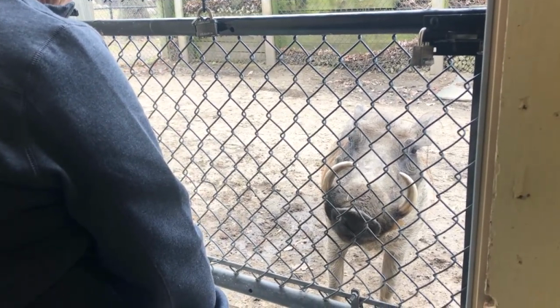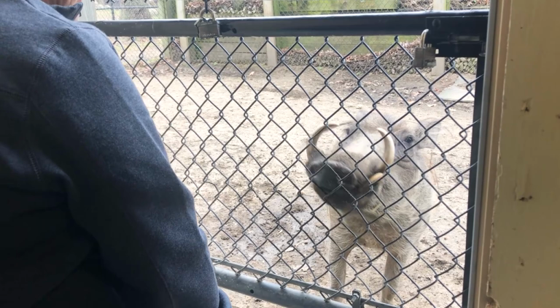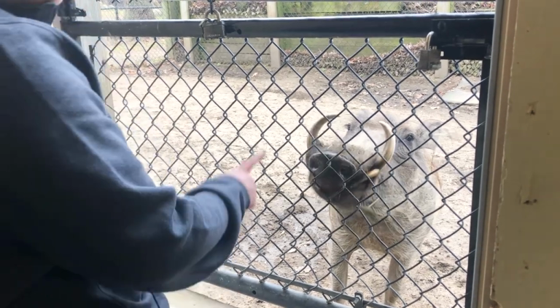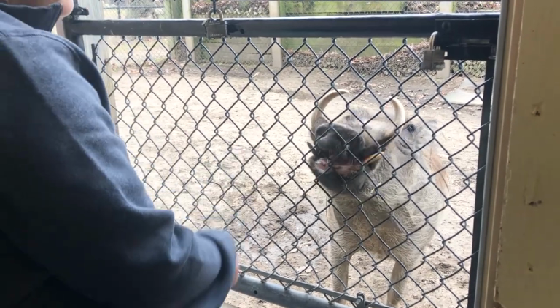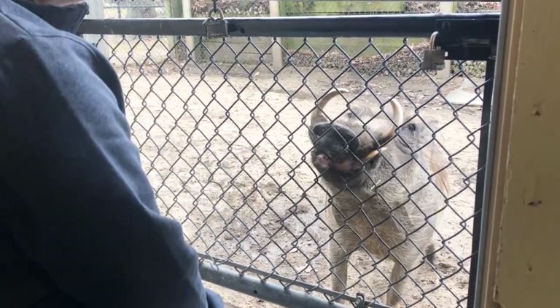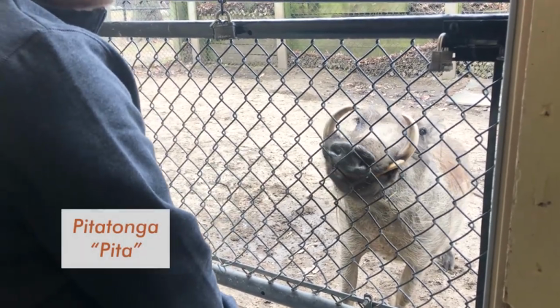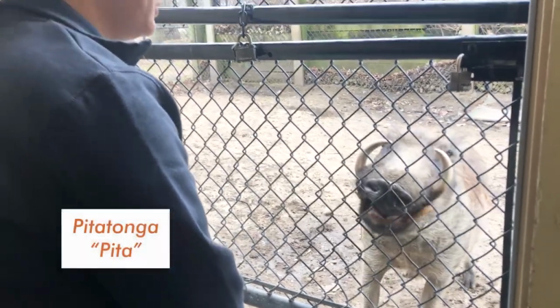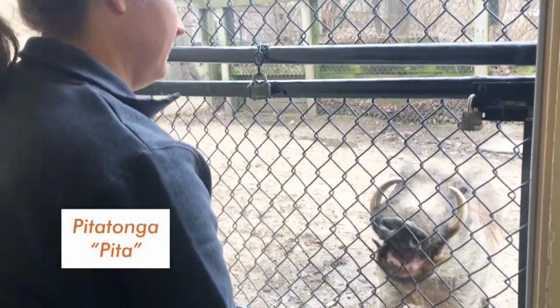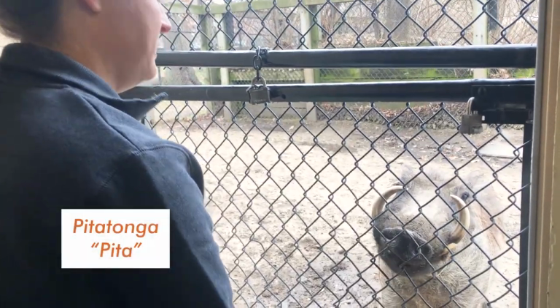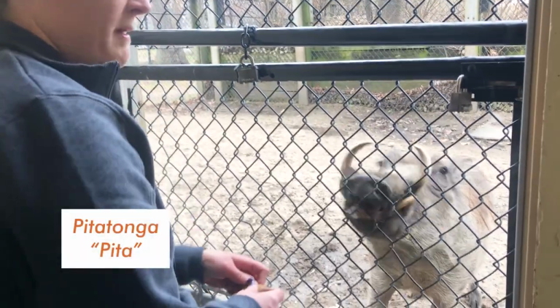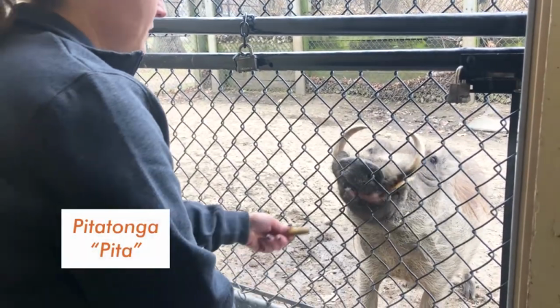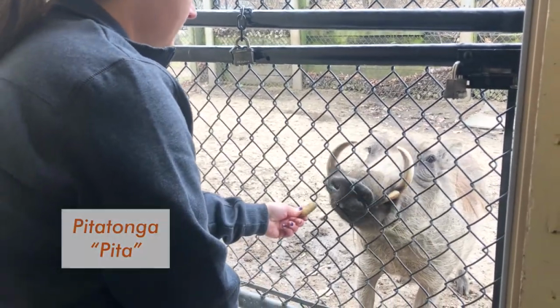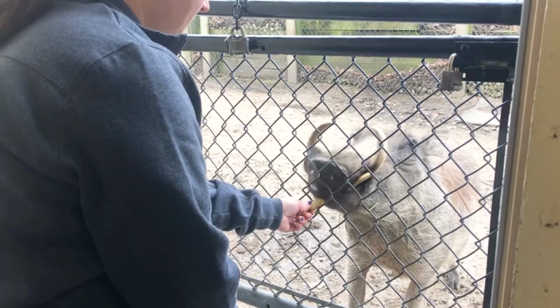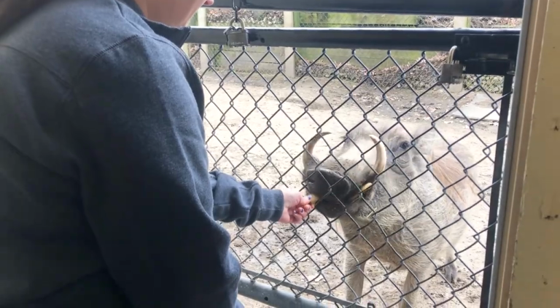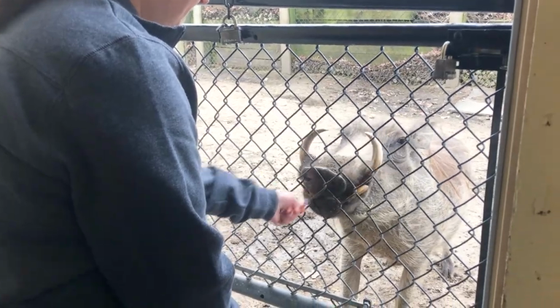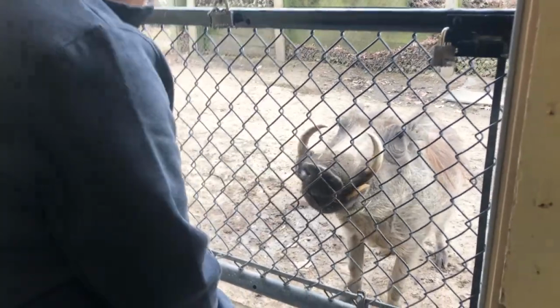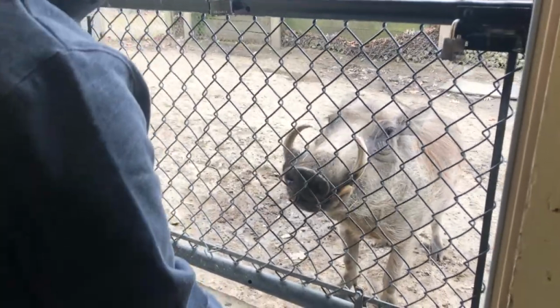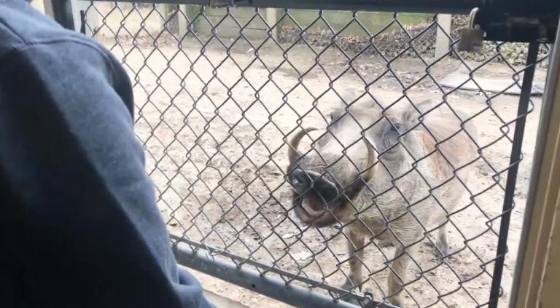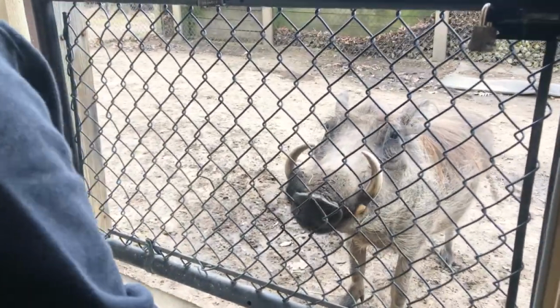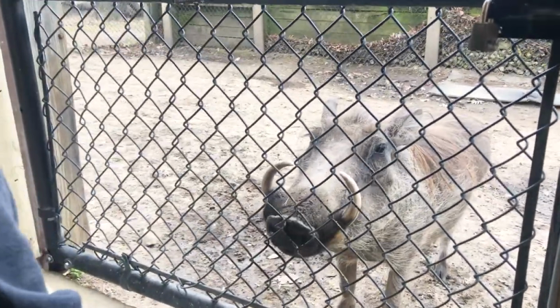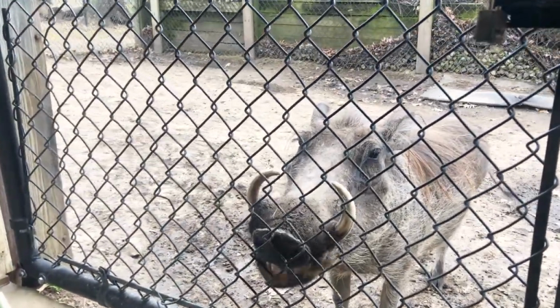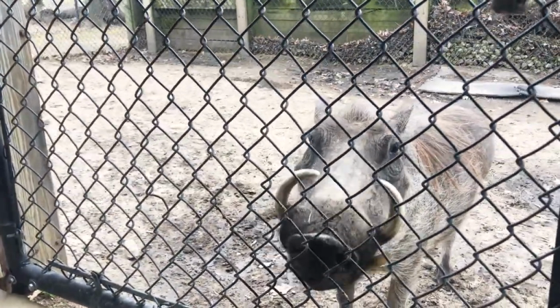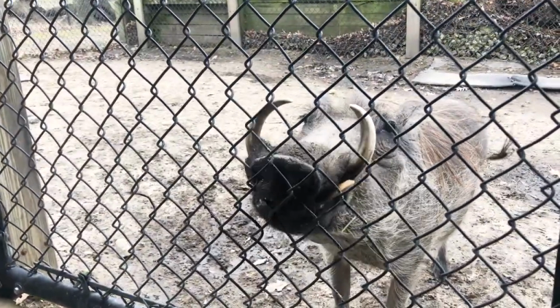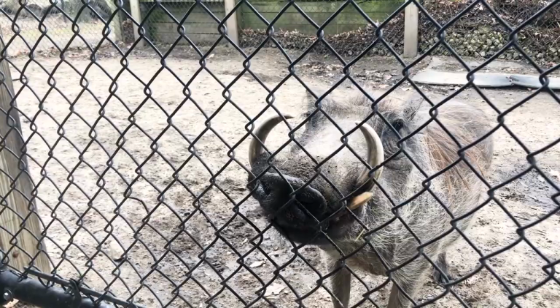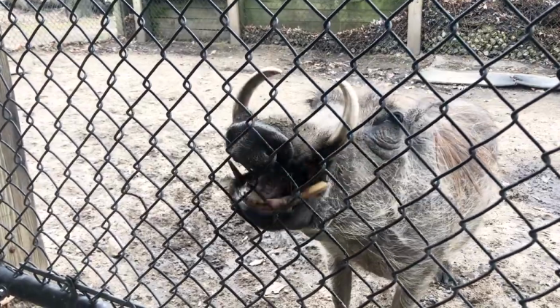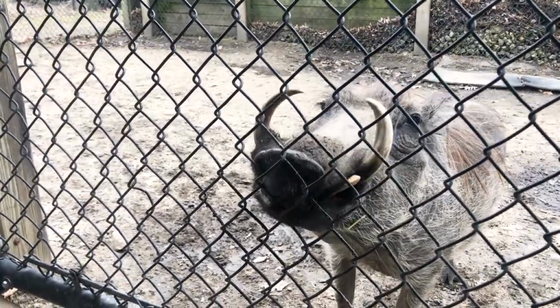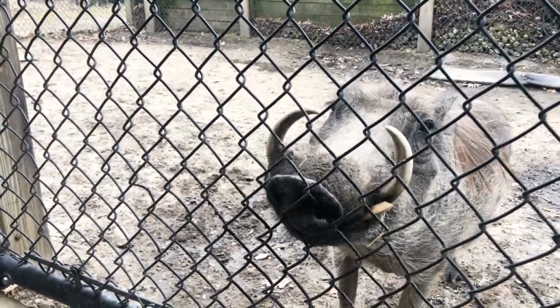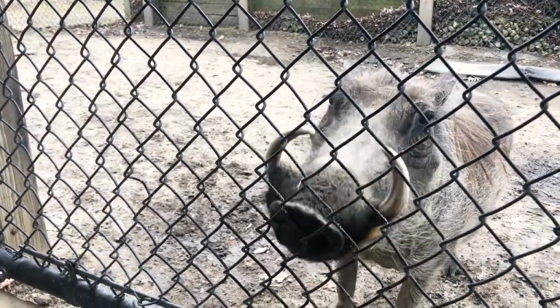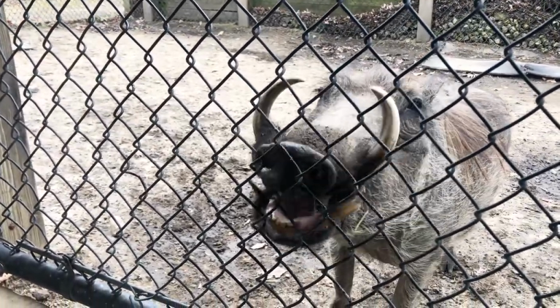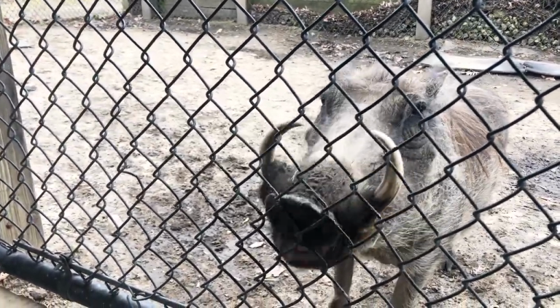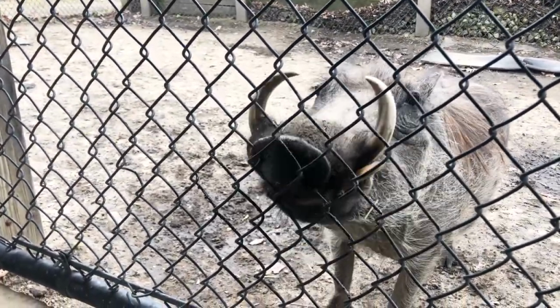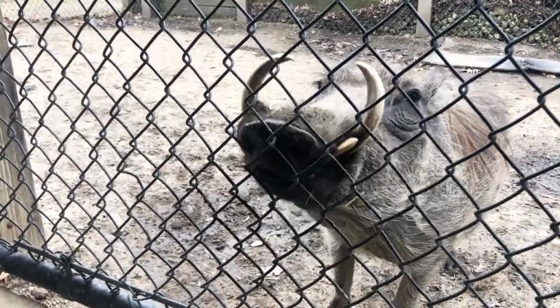This is Peeta Tonga, or we call her Peeta for short, and she's one of my favorites. You guys, check out these tusks — this is just amazing. These tusks are so strong, and they use these for defense in the wild. I mean, they're just remarkable.